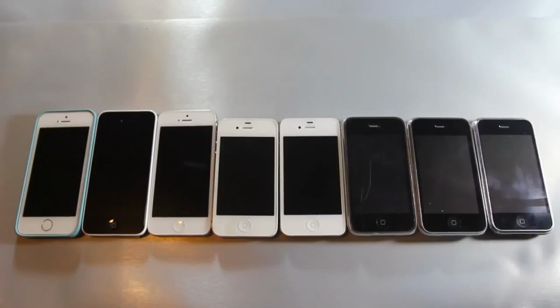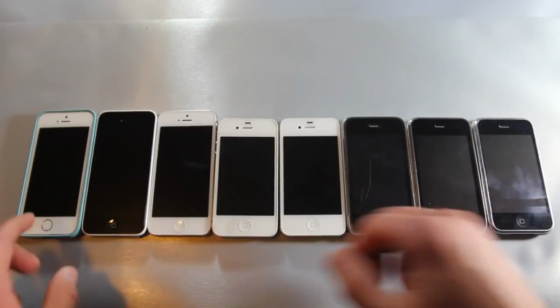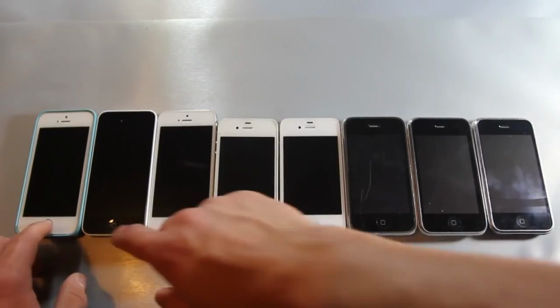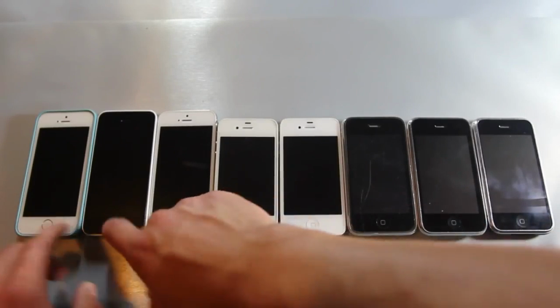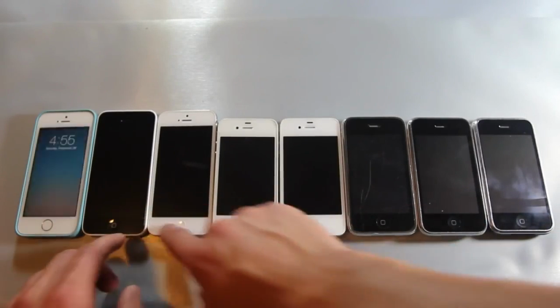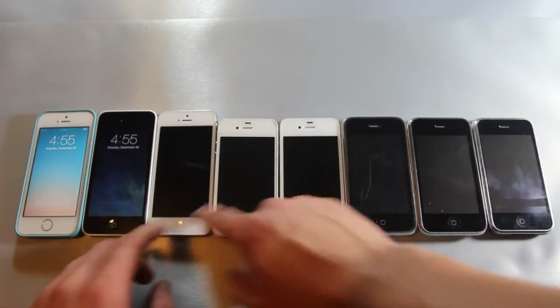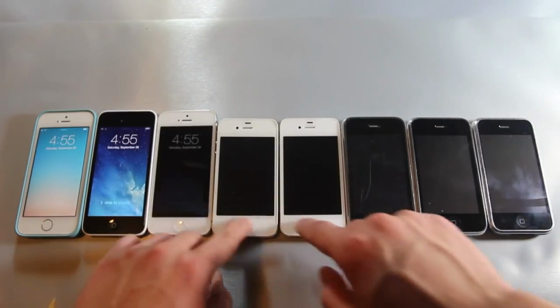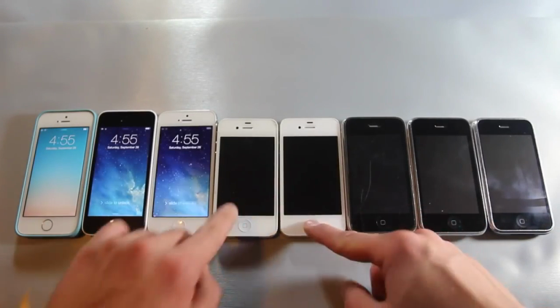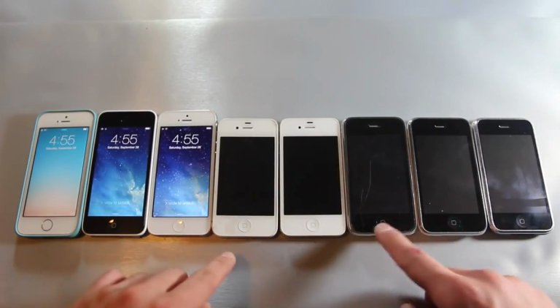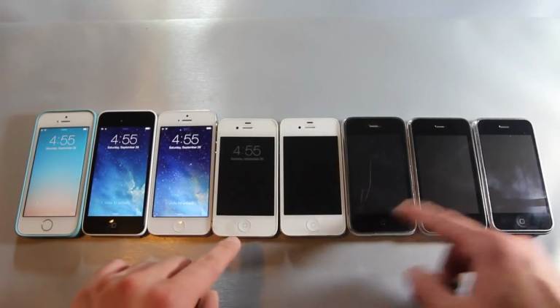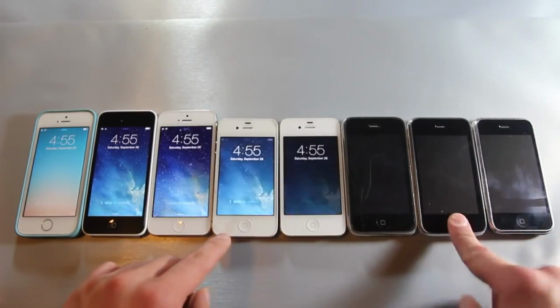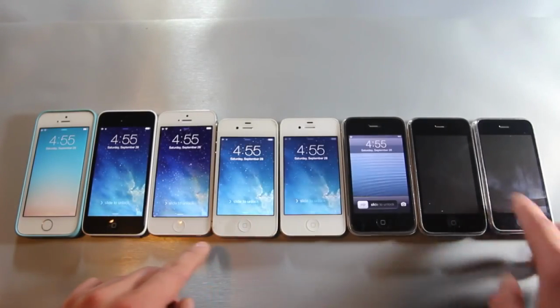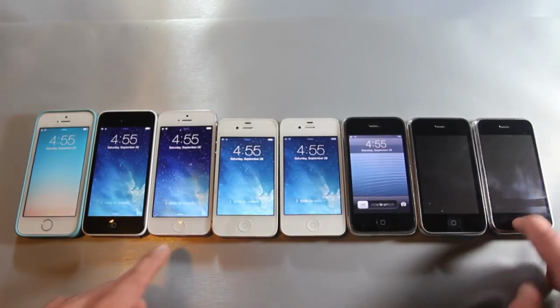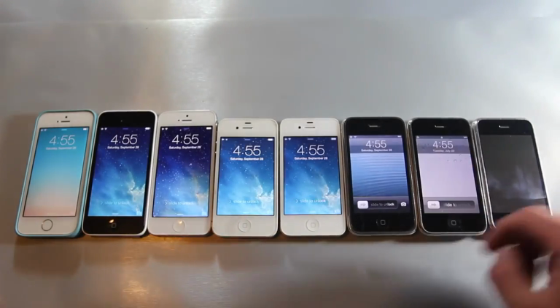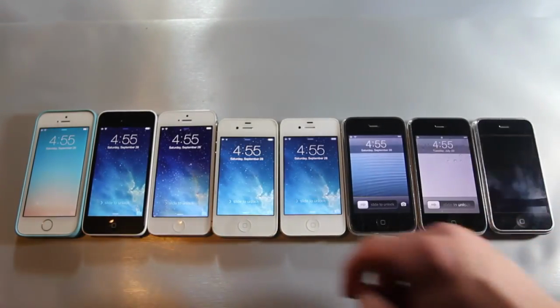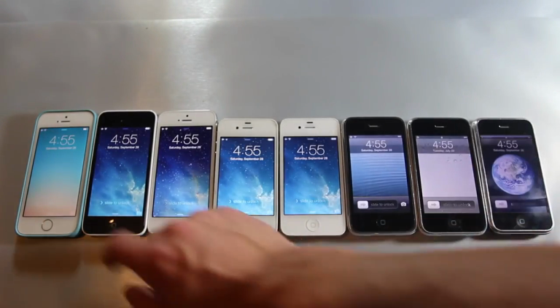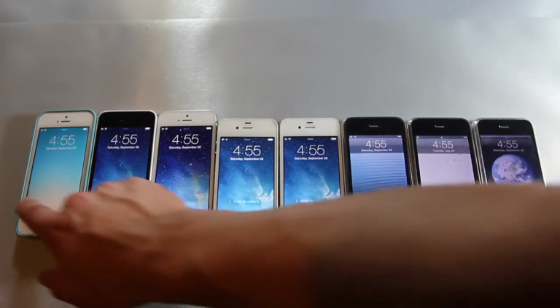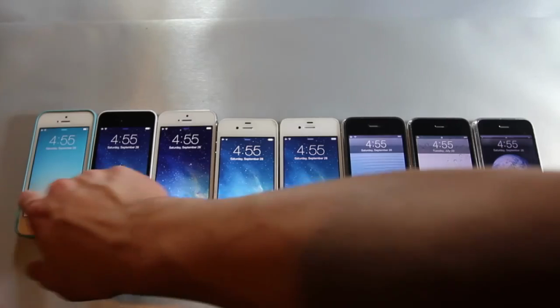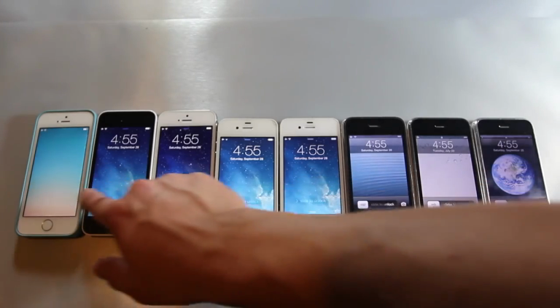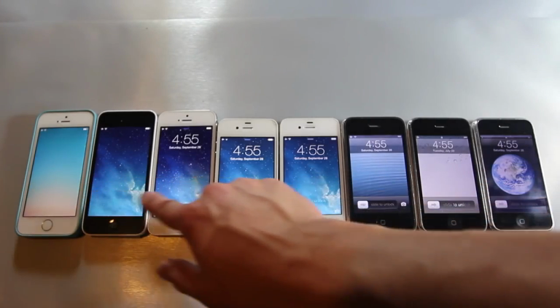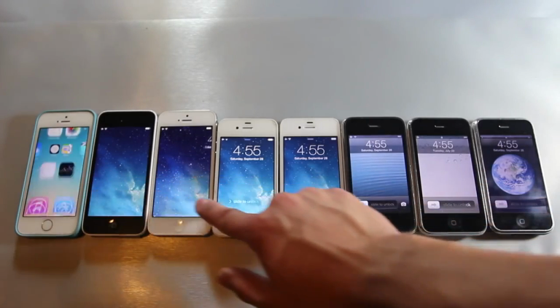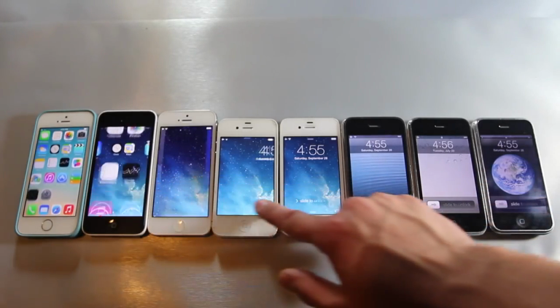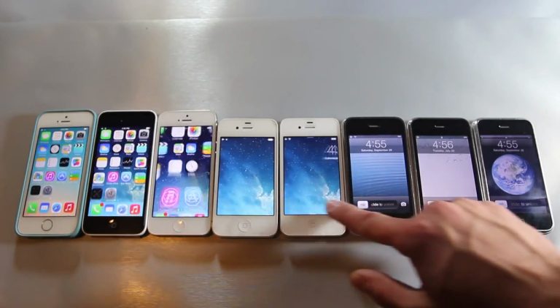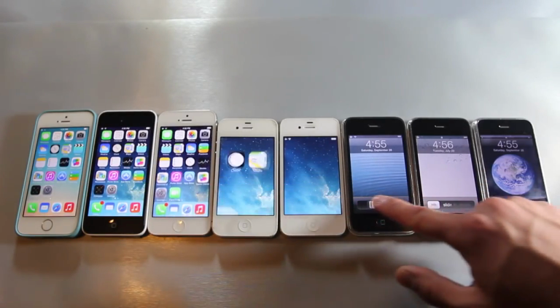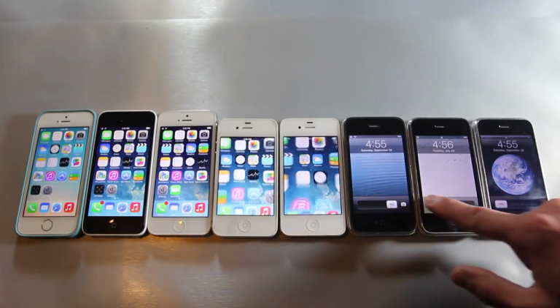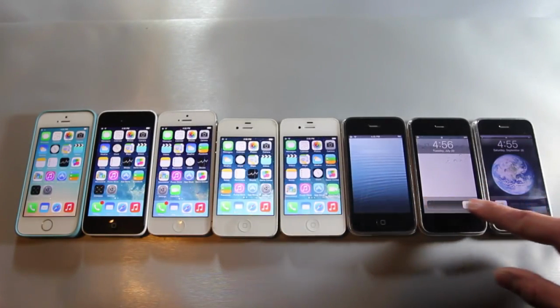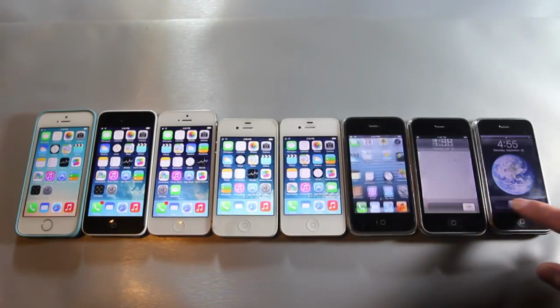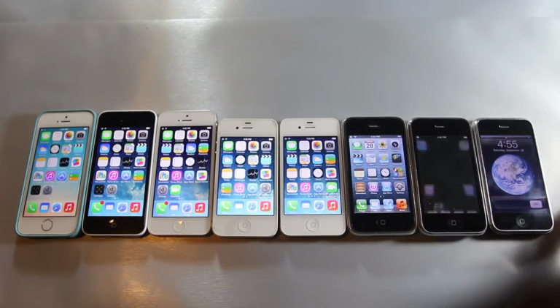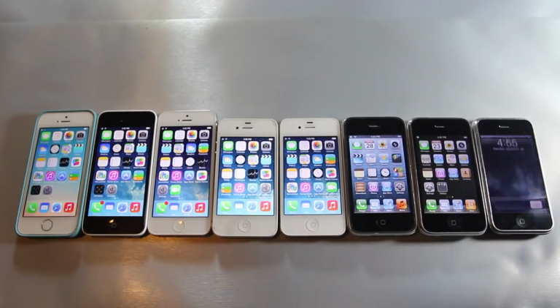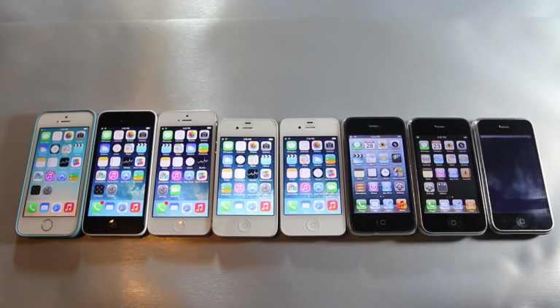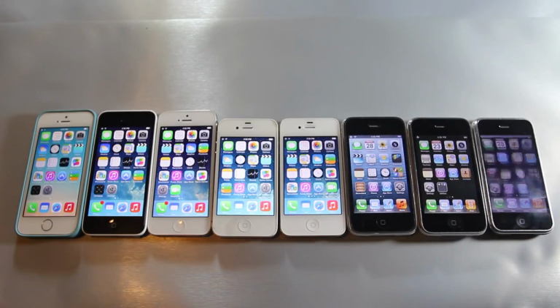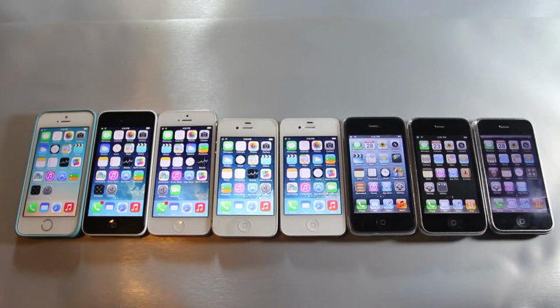Hey guys, I just wanted to show you guys a comparison between the iPhone 5s all the way down to the 2G. I did a video like this last year with the release of the original iPhone 5, and I really liked it, so here we go.